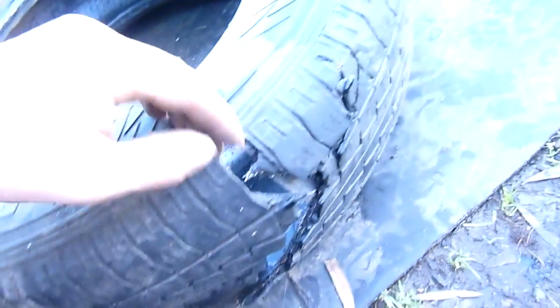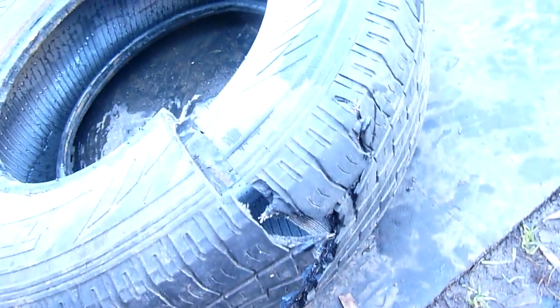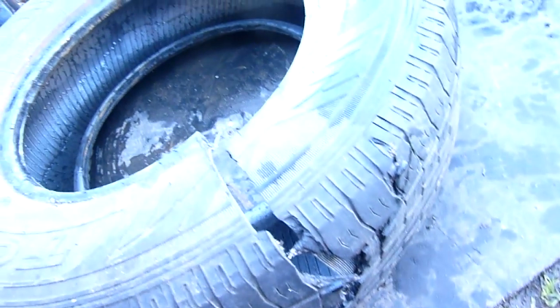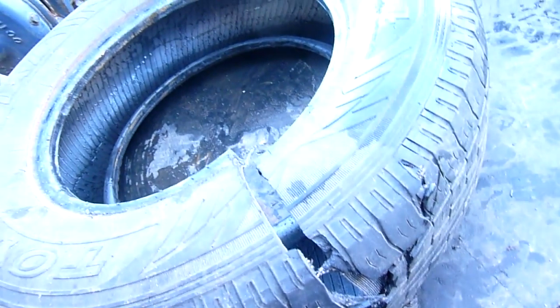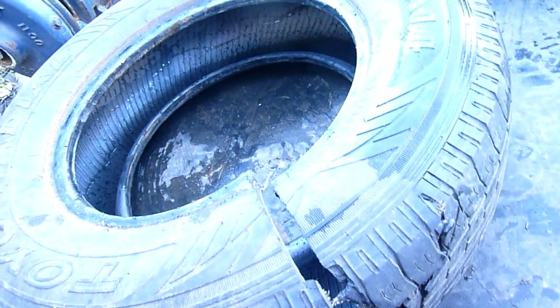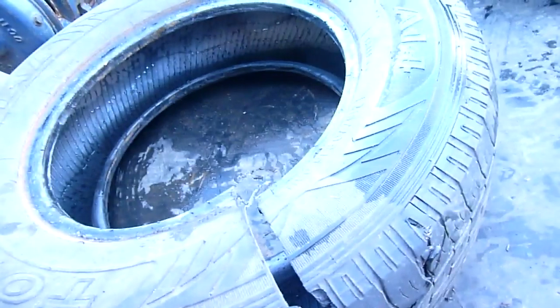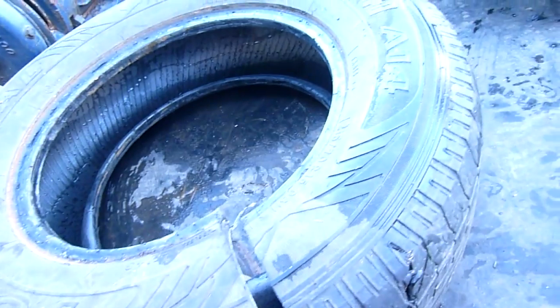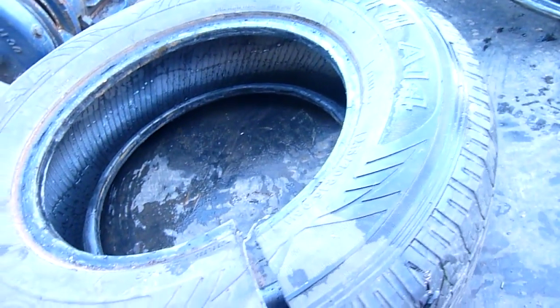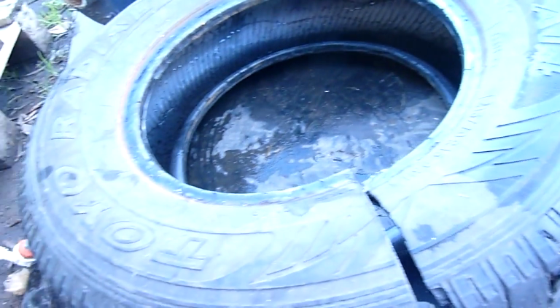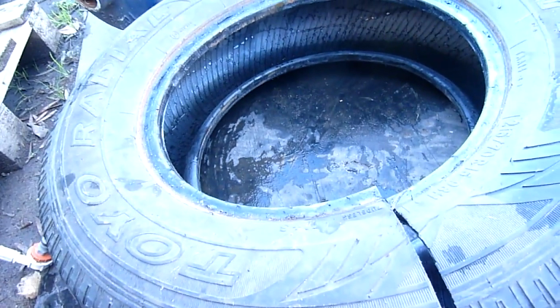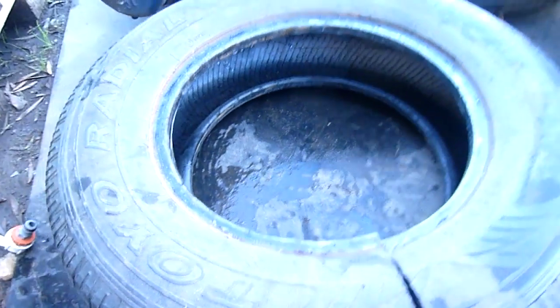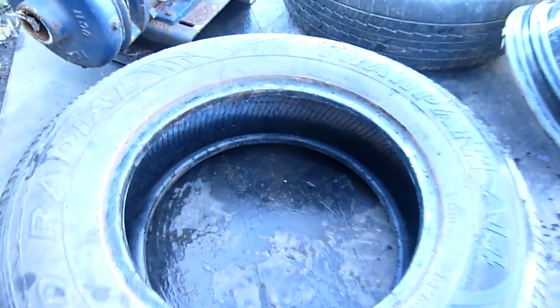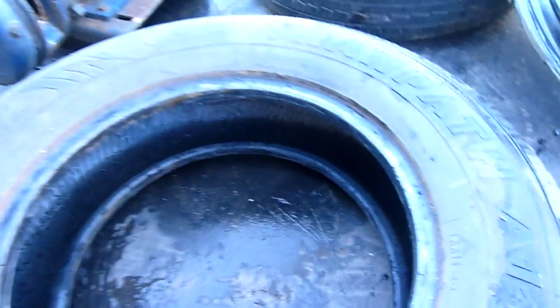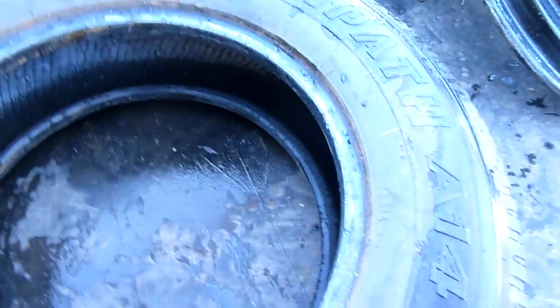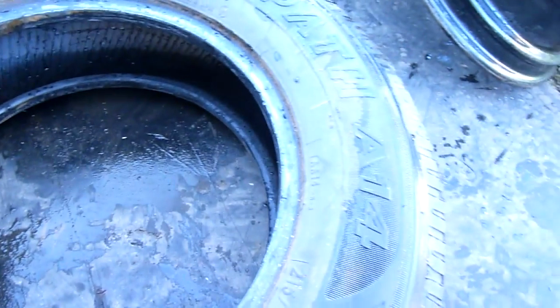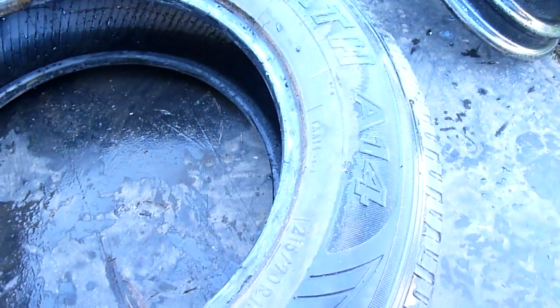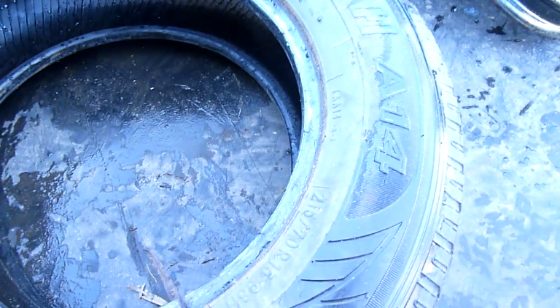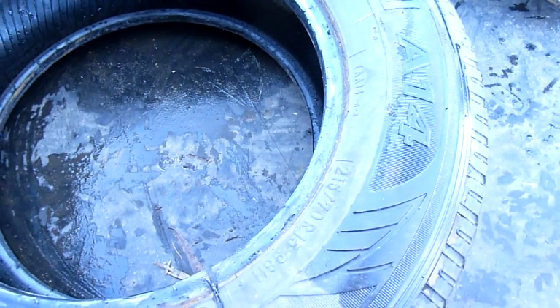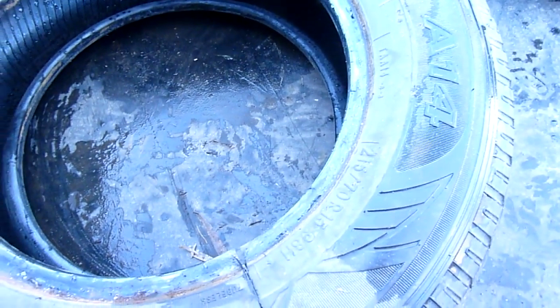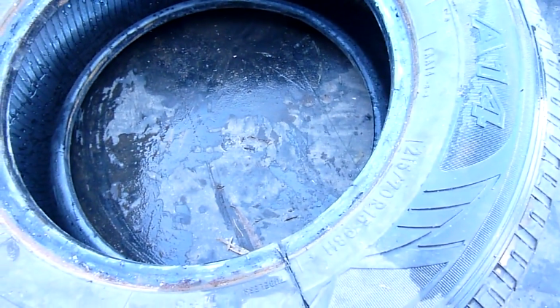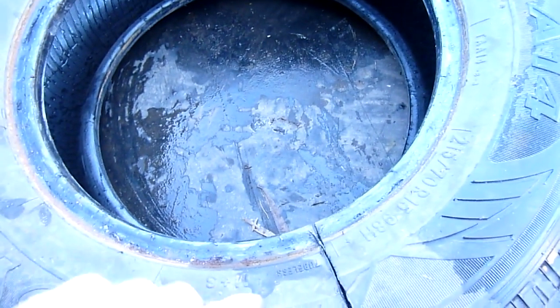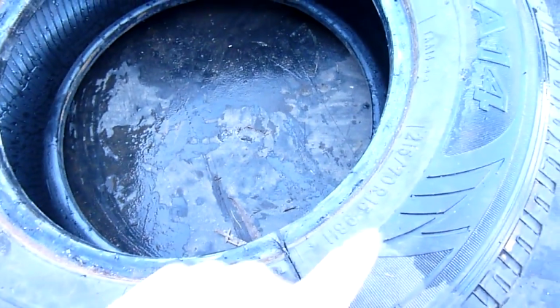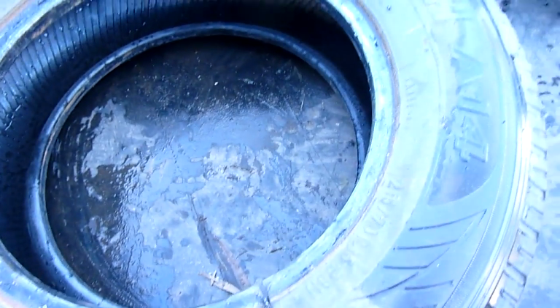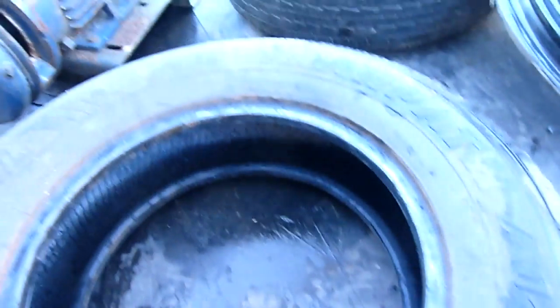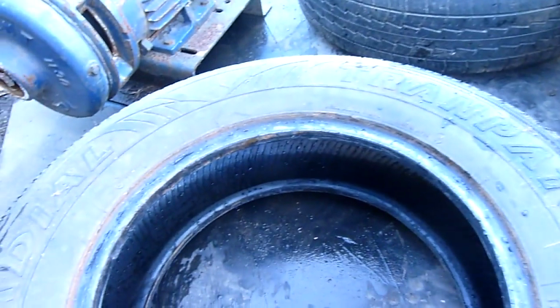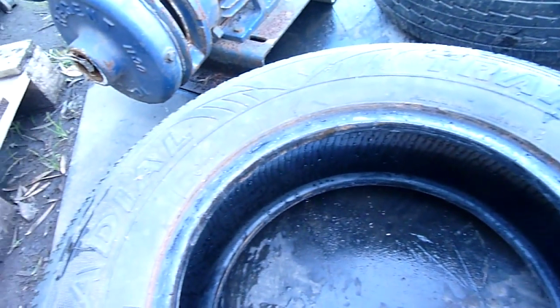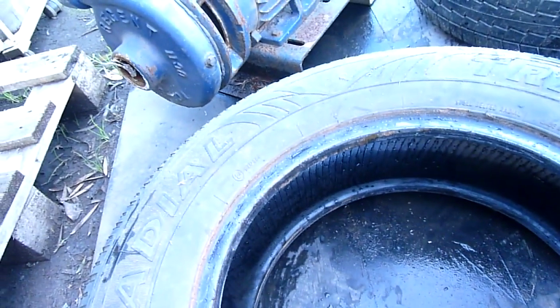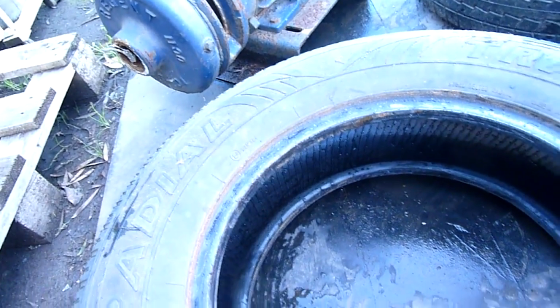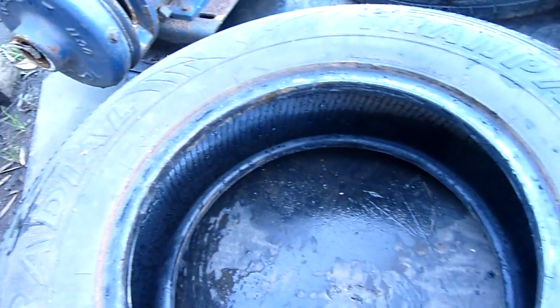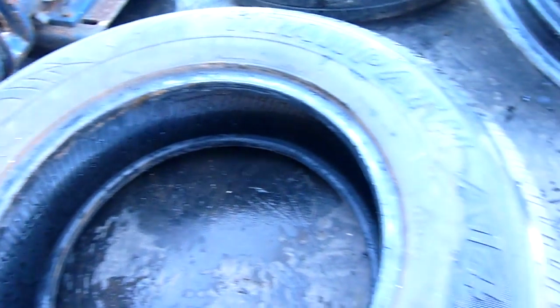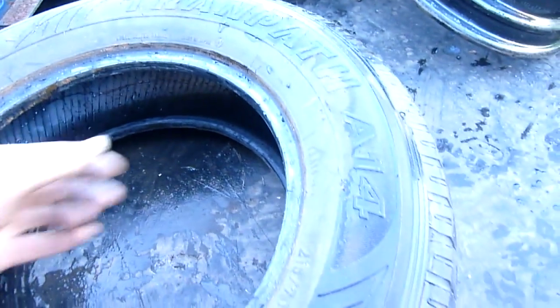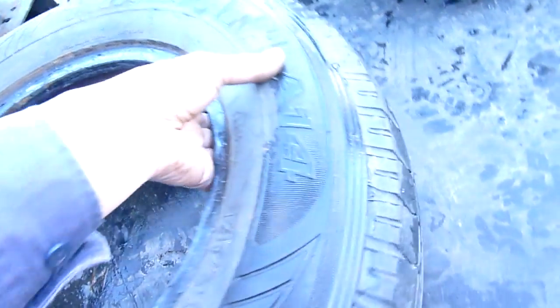I wasn't expecting failure at 250 - I was expecting failure at 150. Mind you, this is for a small SUV; it's for a Nissan X-Trail, so being a small SUV tire it's probably rated a little bit higher than normal passenger types.